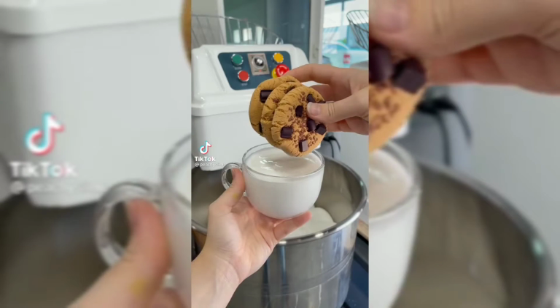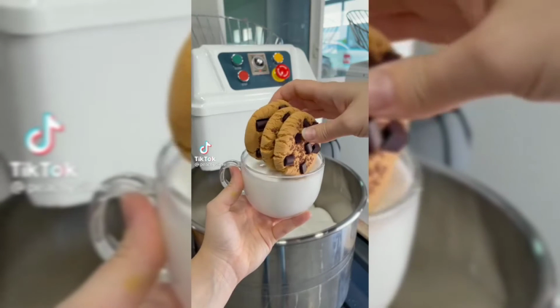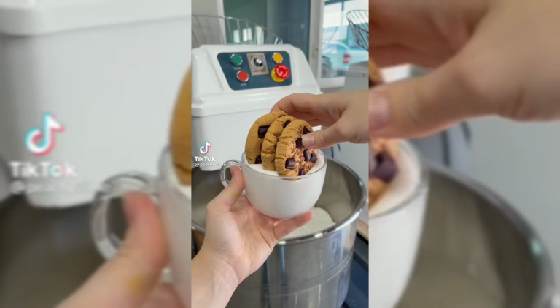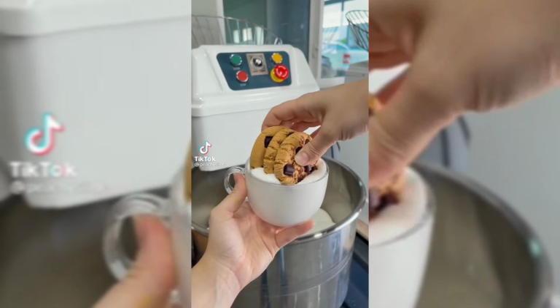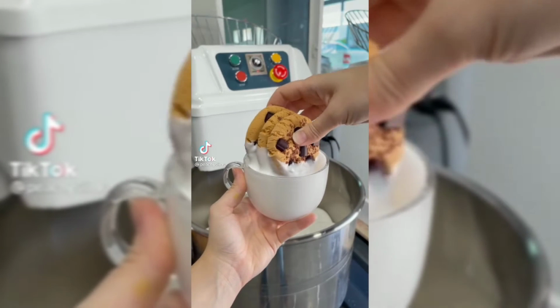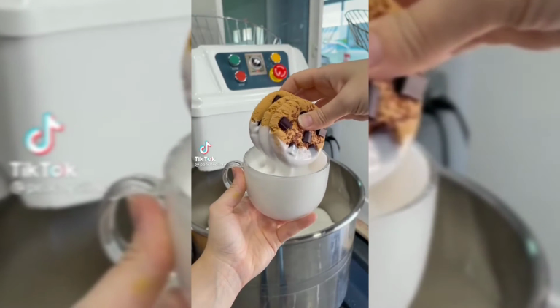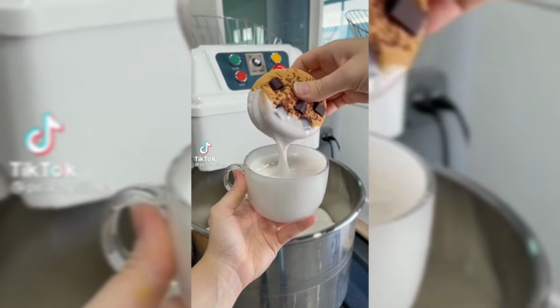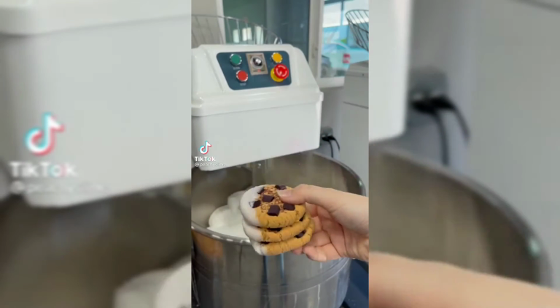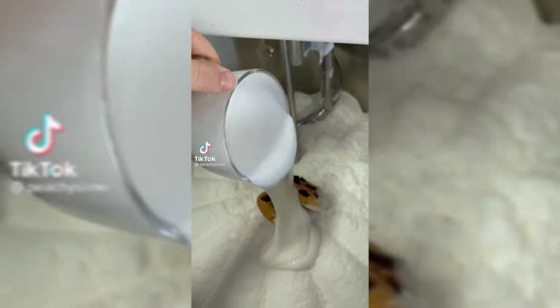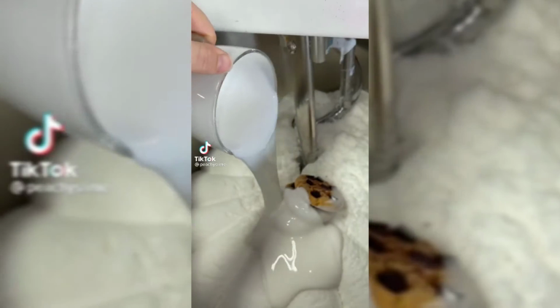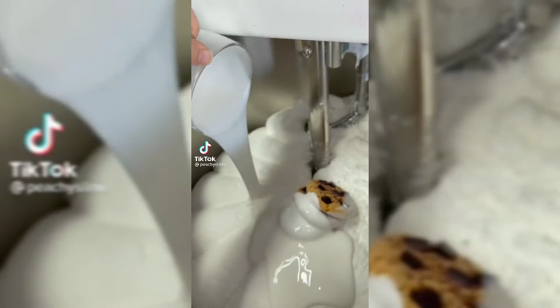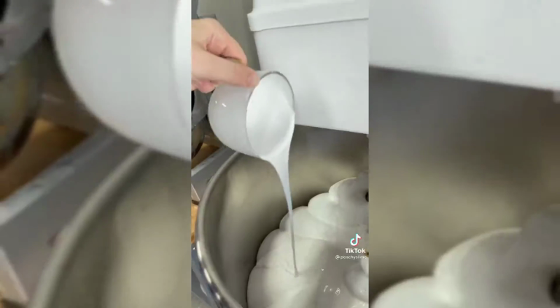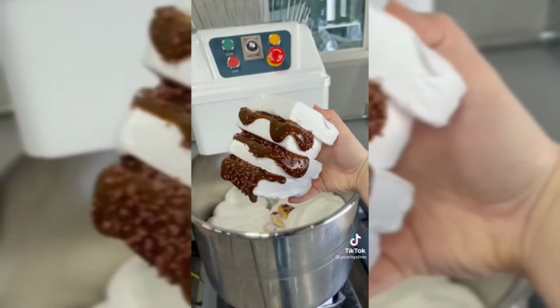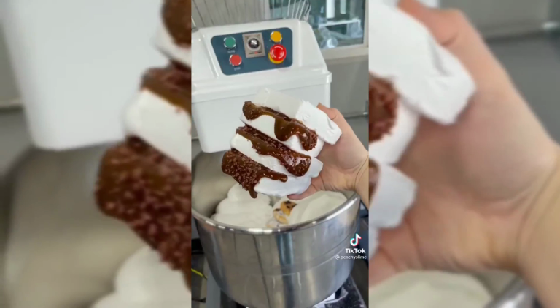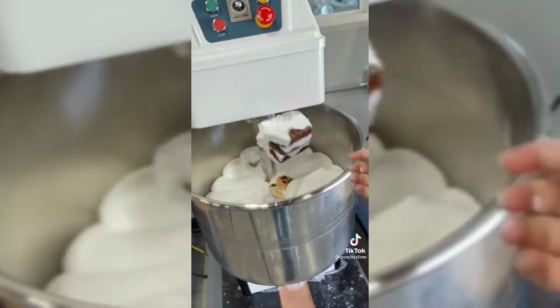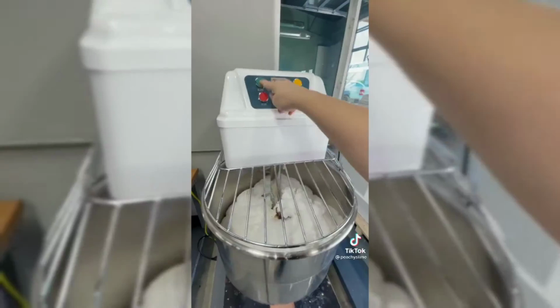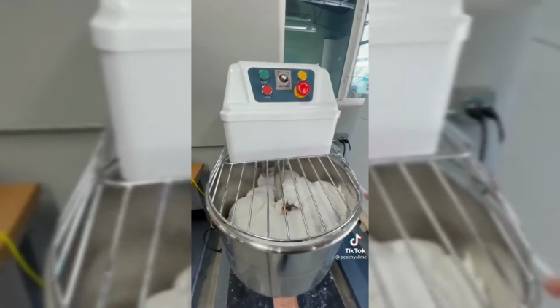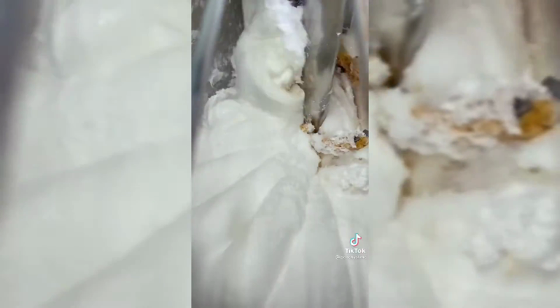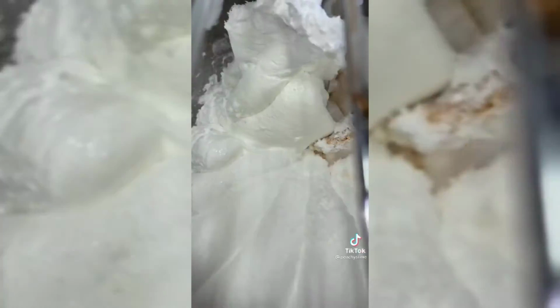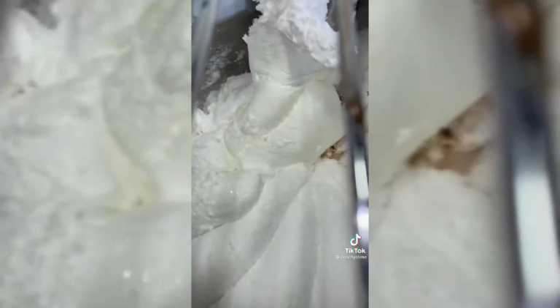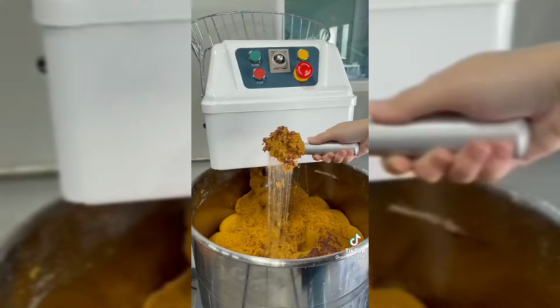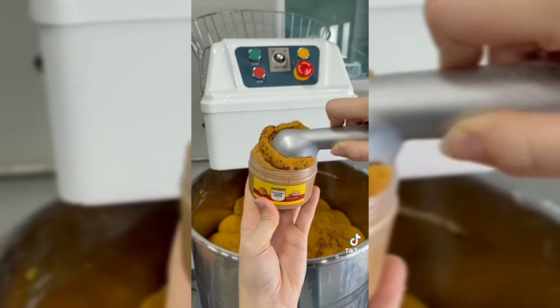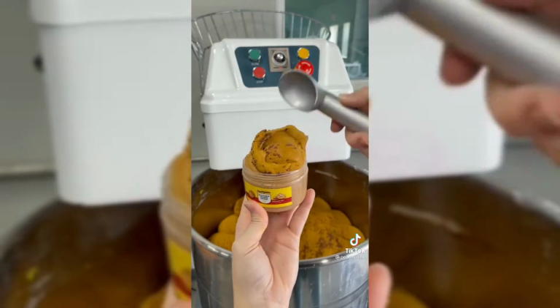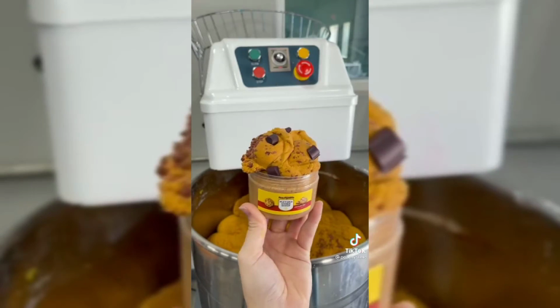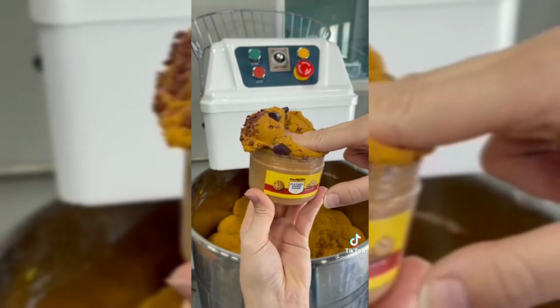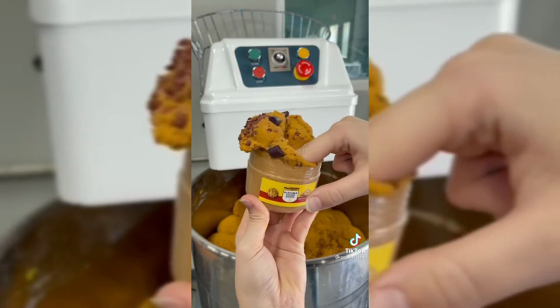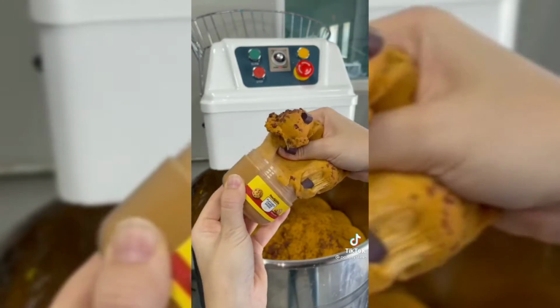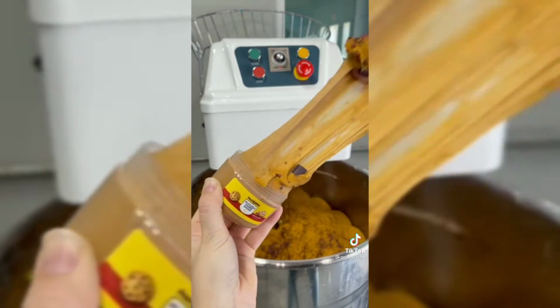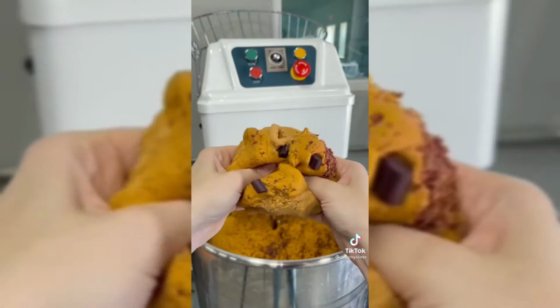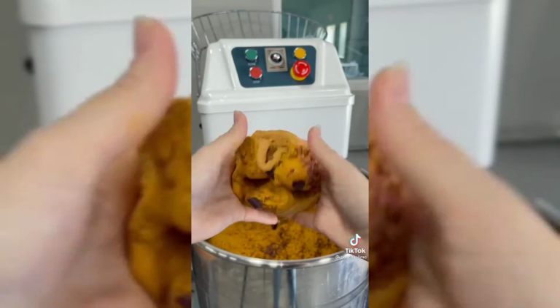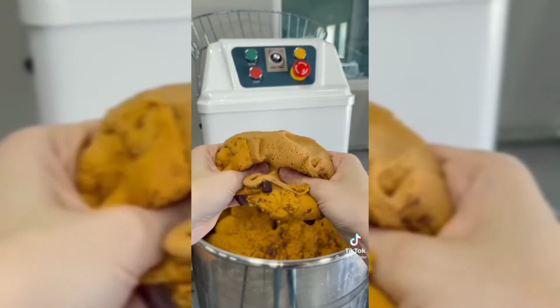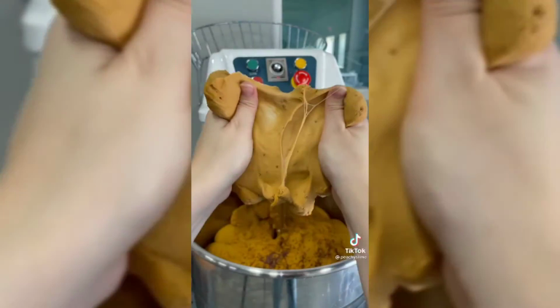Let's make chocolate chip cookie dough. I already have the base and some special ingredients made up, but we're going to add some cookies, some milk, and then some cream cheese. Mix it up for about 20 minutes and then you have cookie dough. This one smells exactly like fresh baked cookies and it's super soft and really fun to play with.